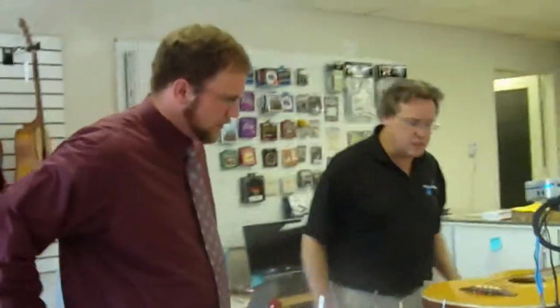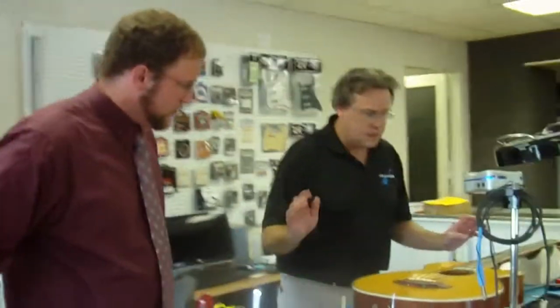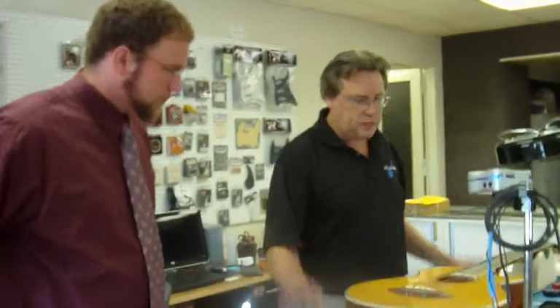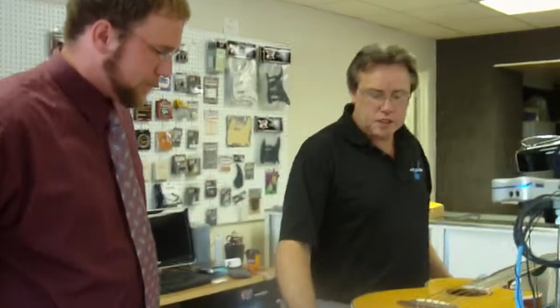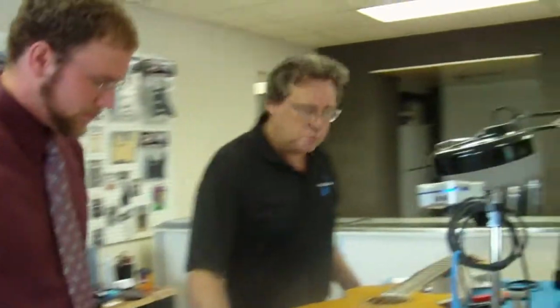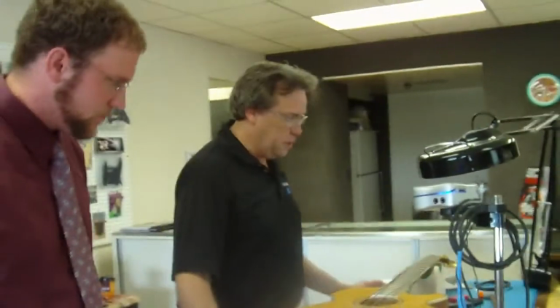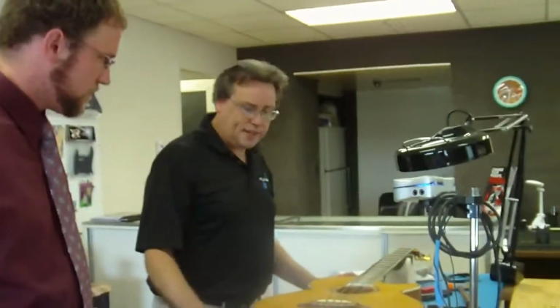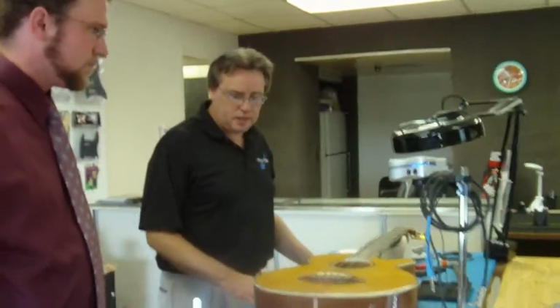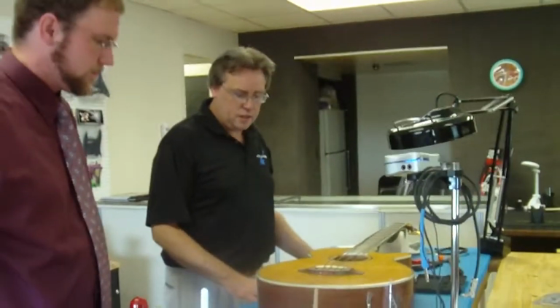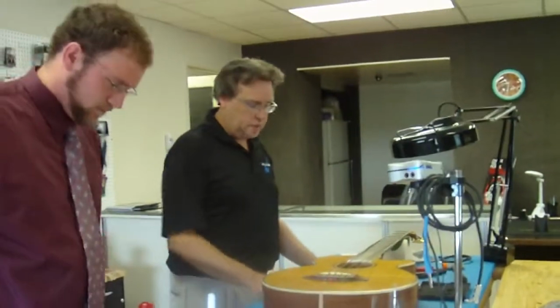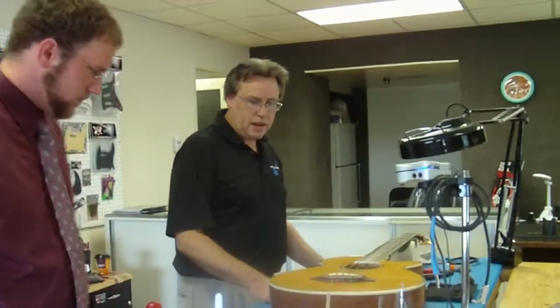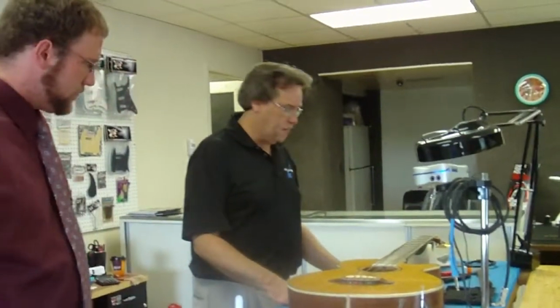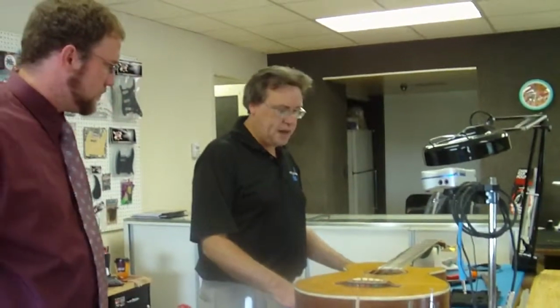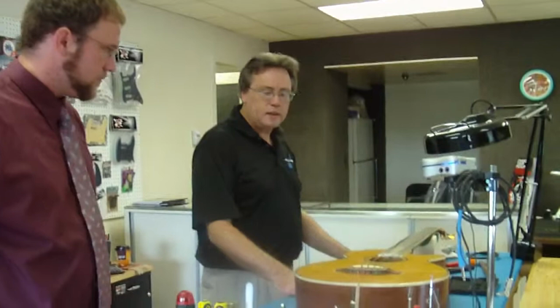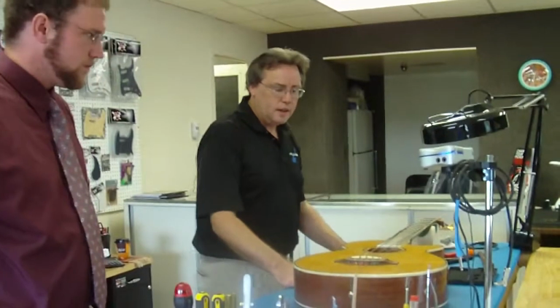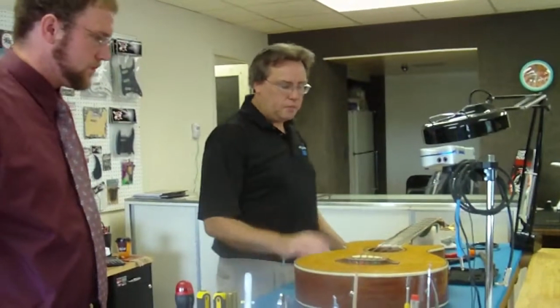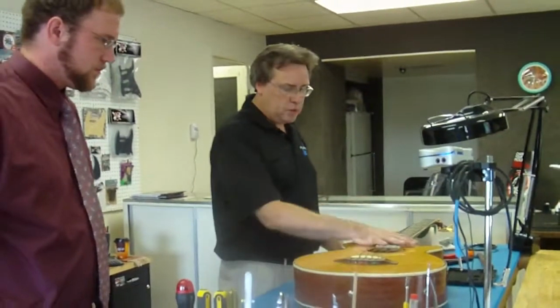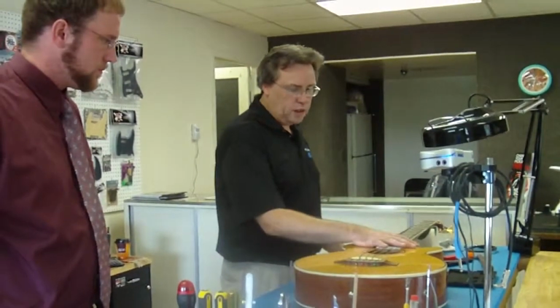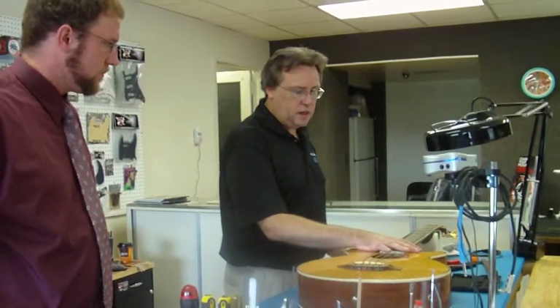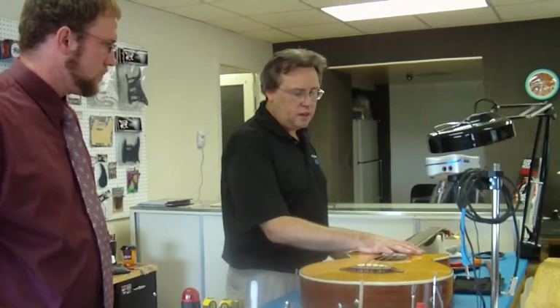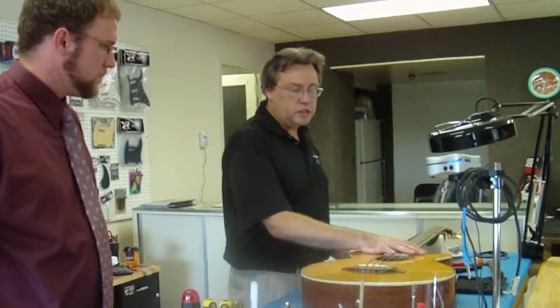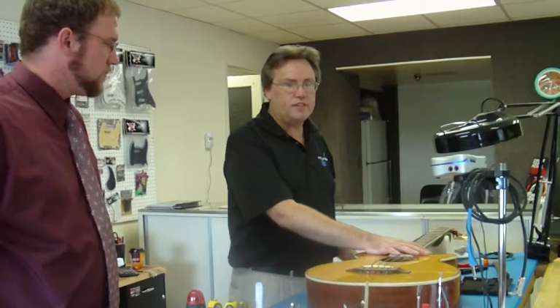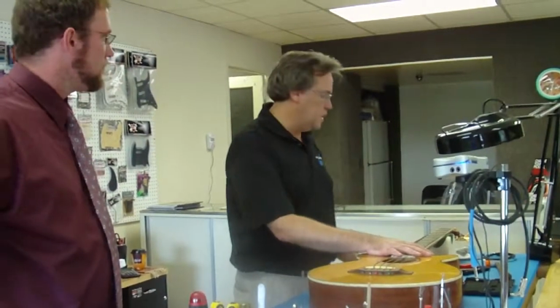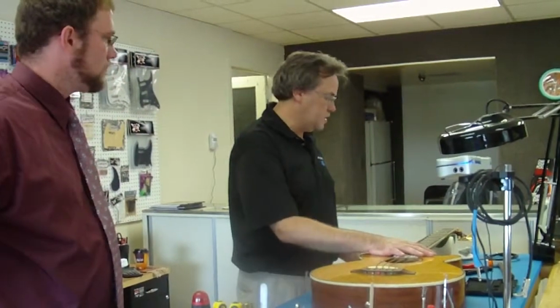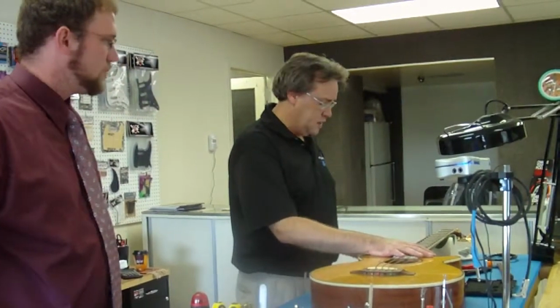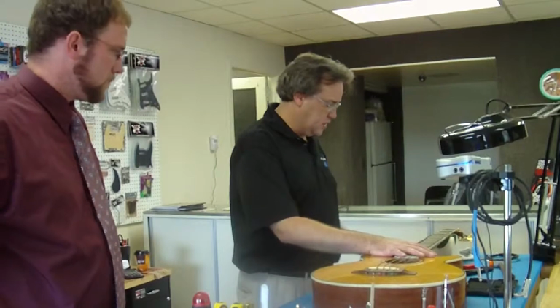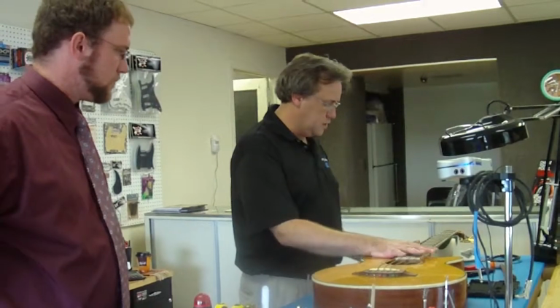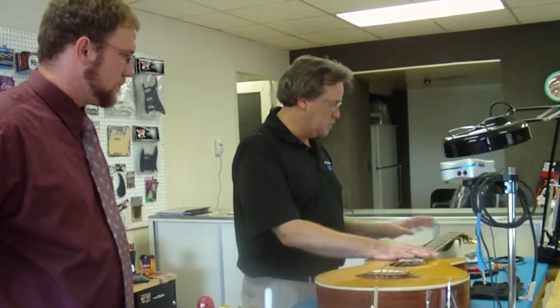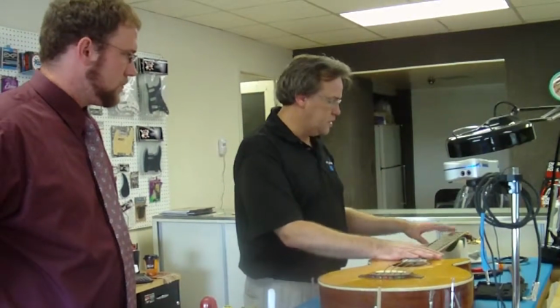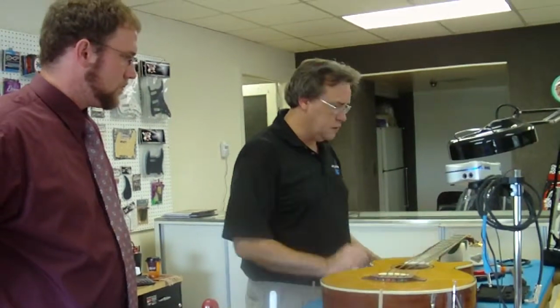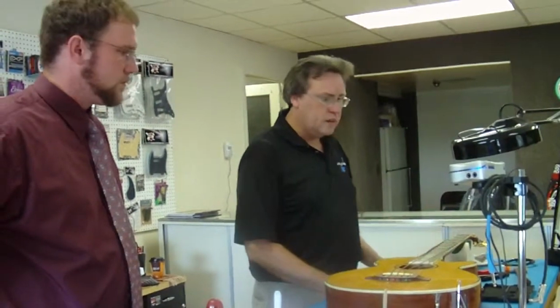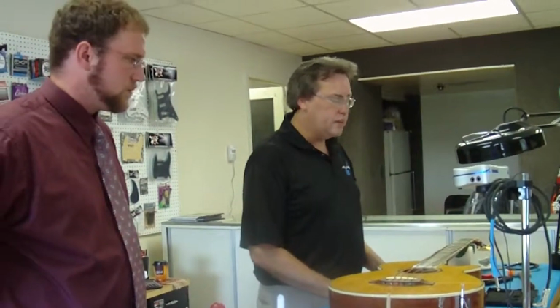Well, this is the workbench where I do most of my work here. So I've got a nice soft foam pad on it and I happen to be working on an acoustic five-string bass here that's getting a new nut installed.